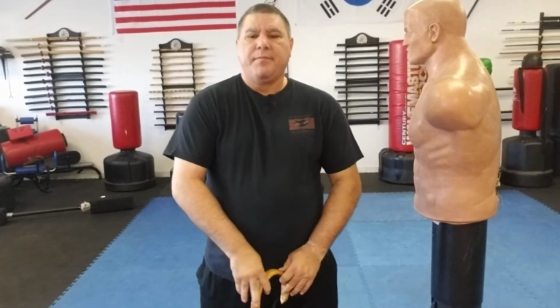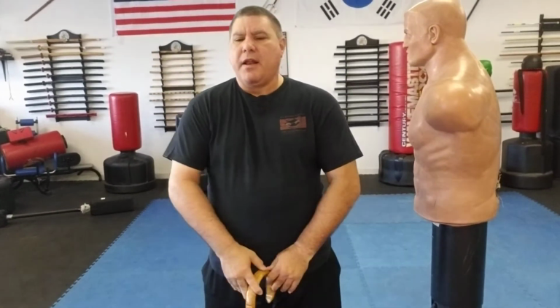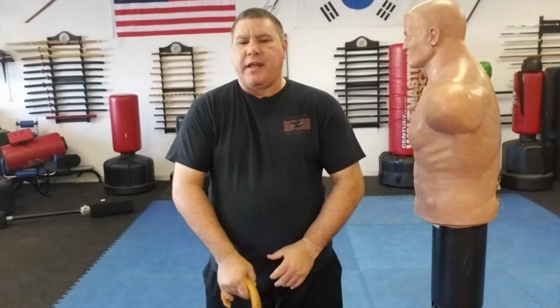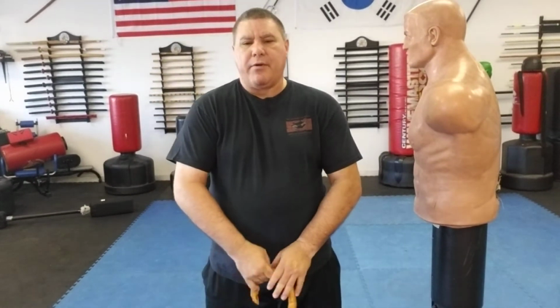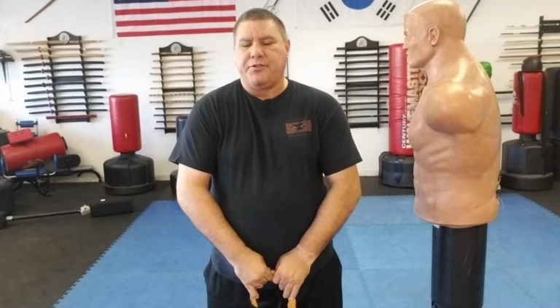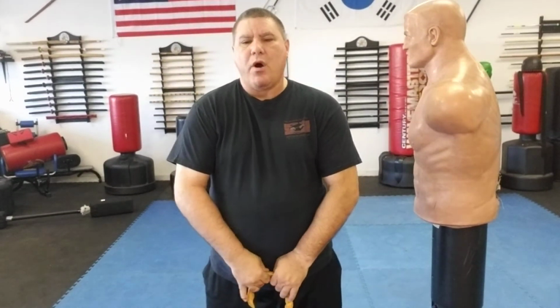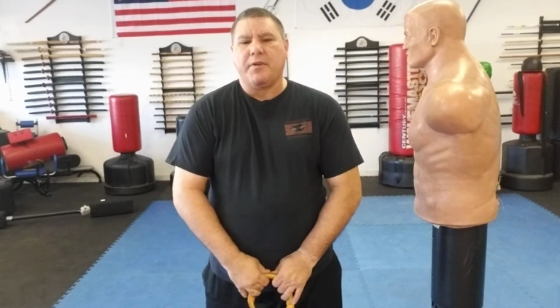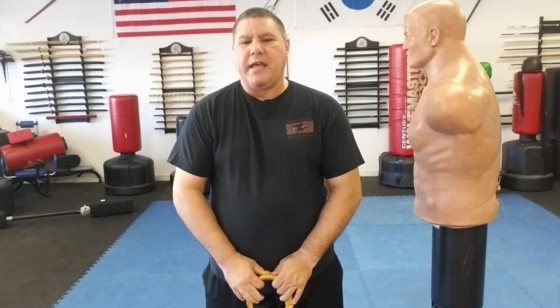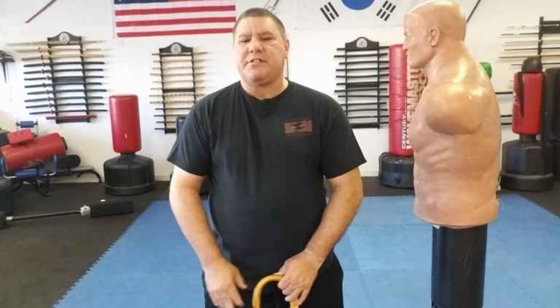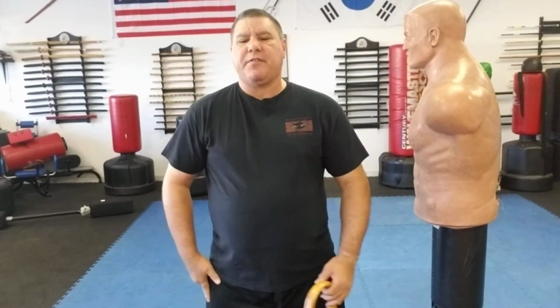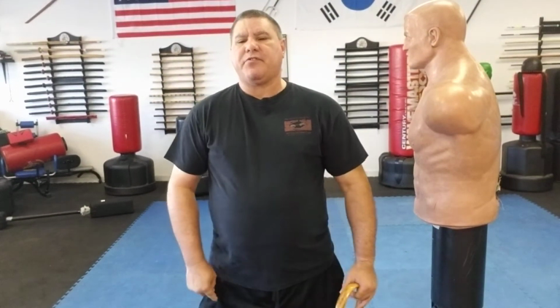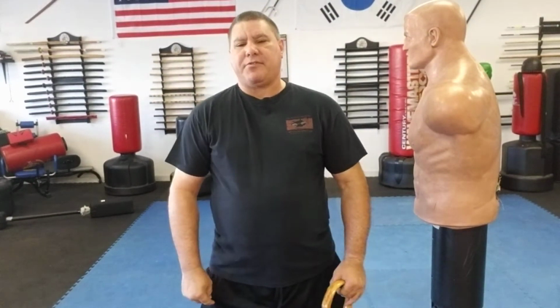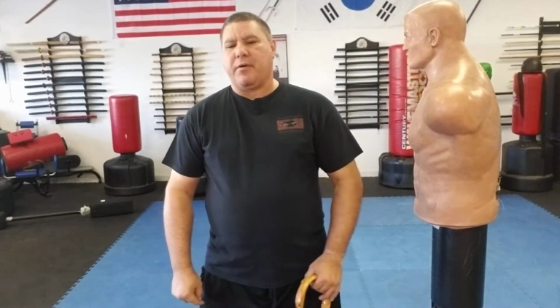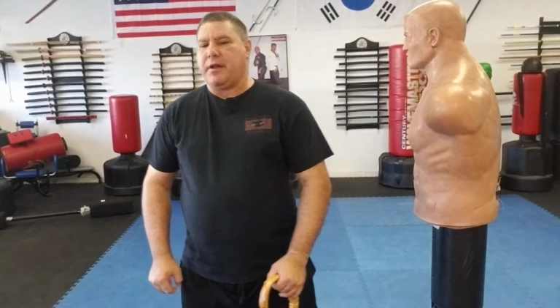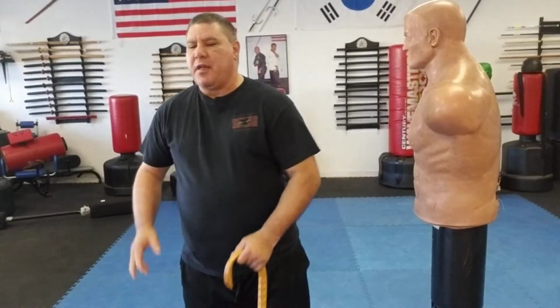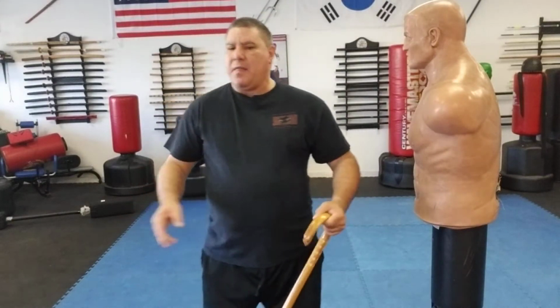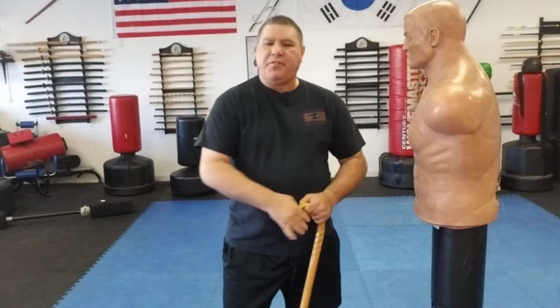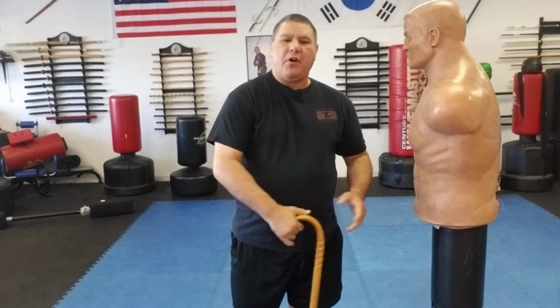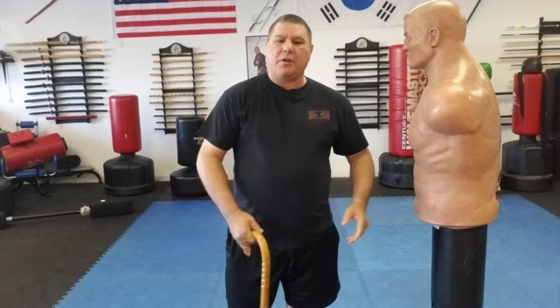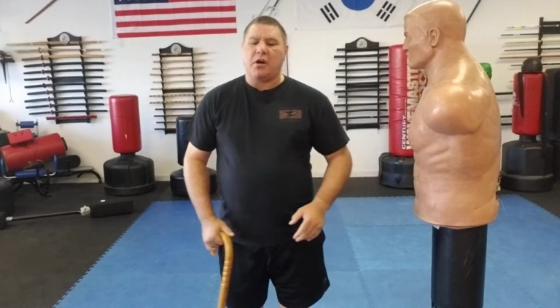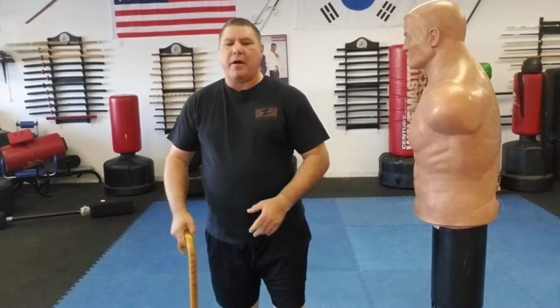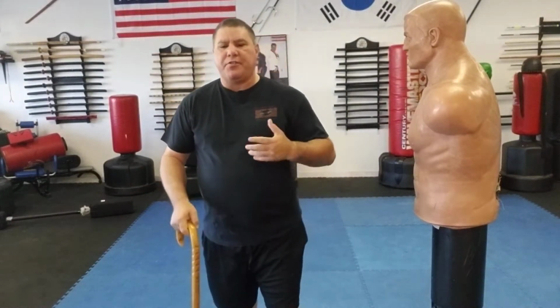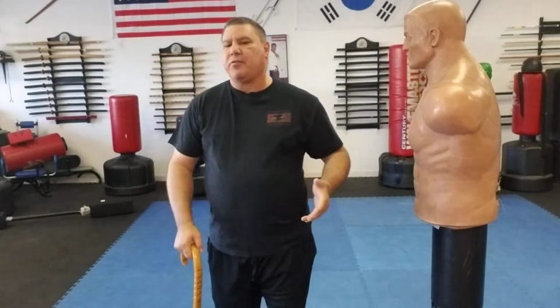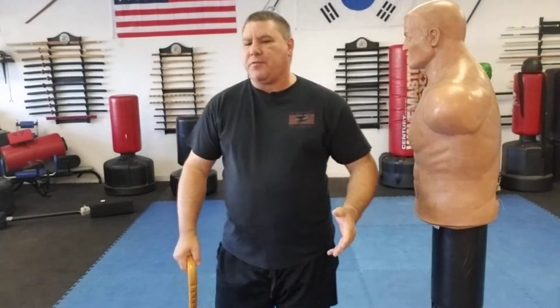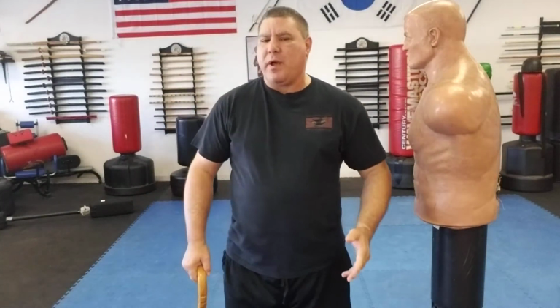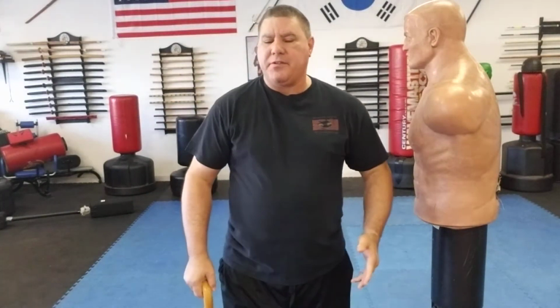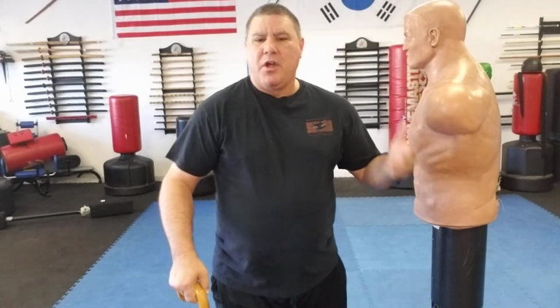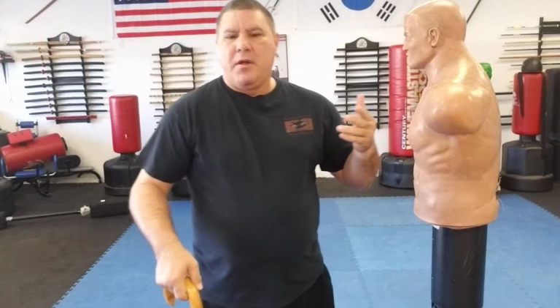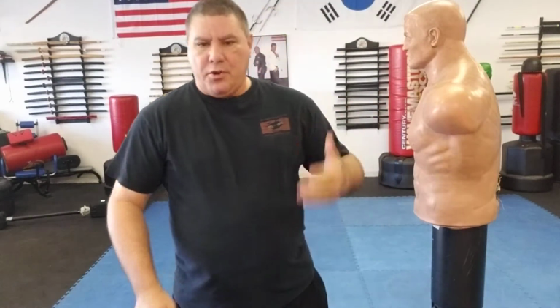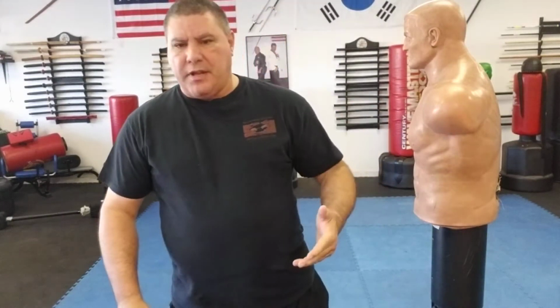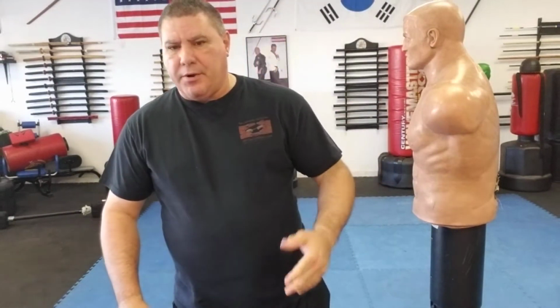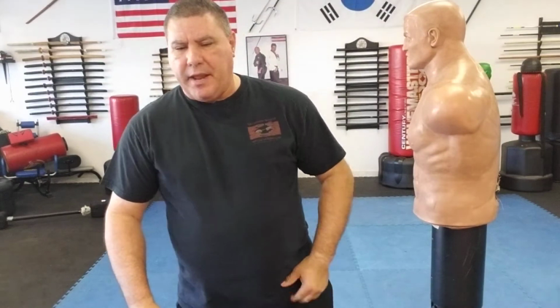Hello, Gary Hernandez here, and welcome to Cane Self-Defense of Master Gary Hernandez. In this video we're going to talk about the several different ways you can carry your cane.